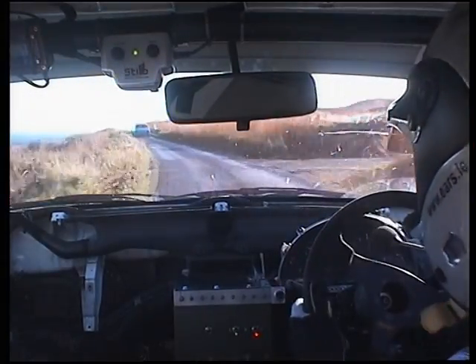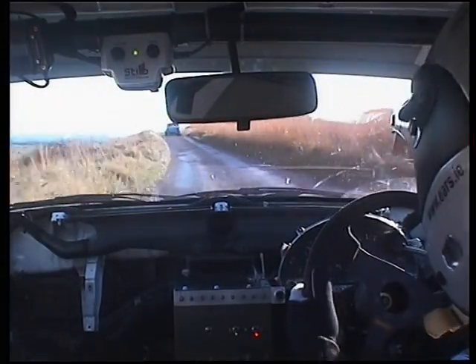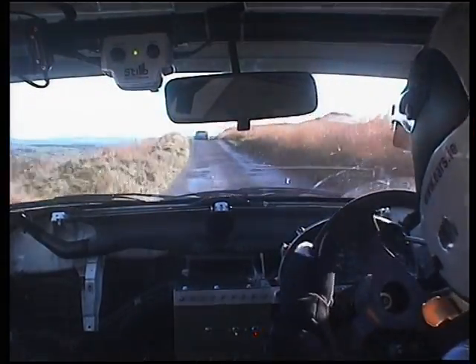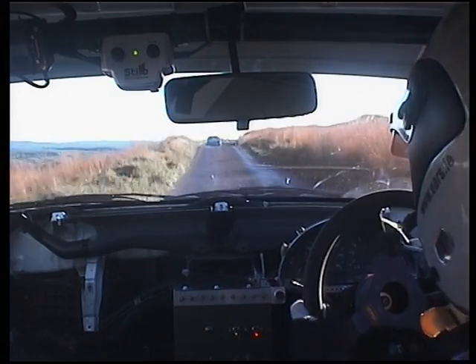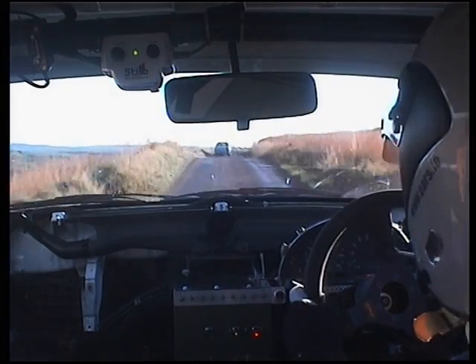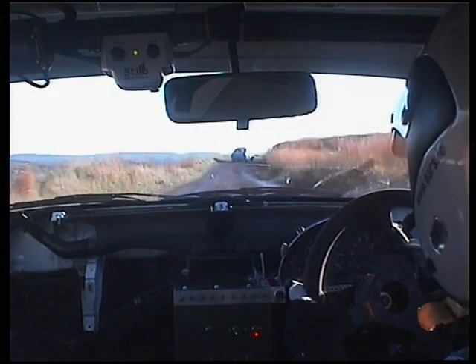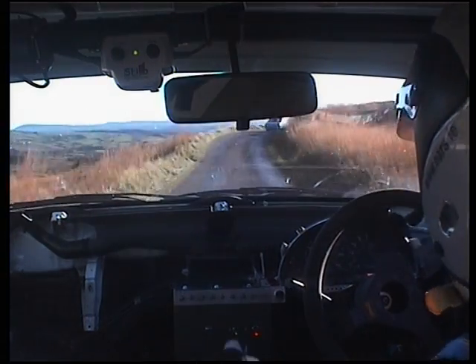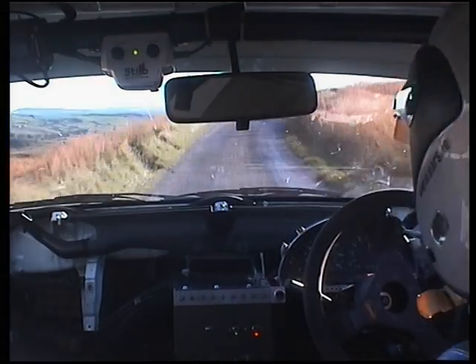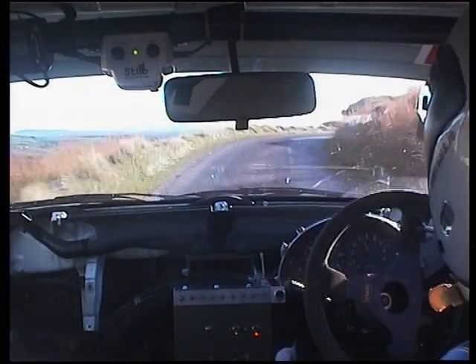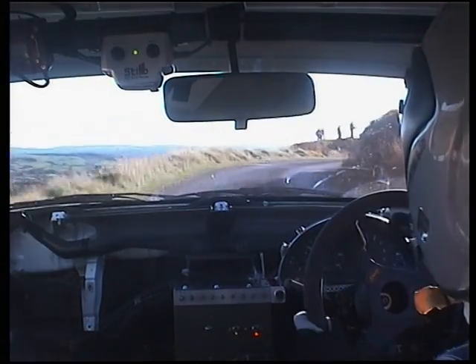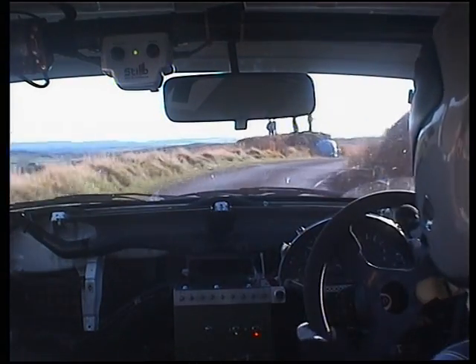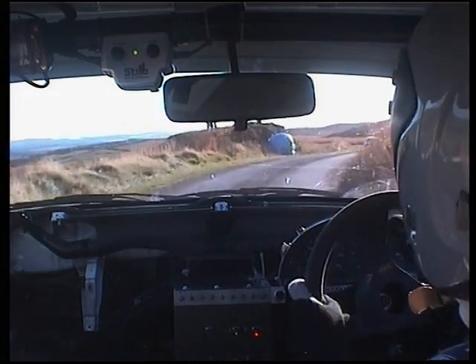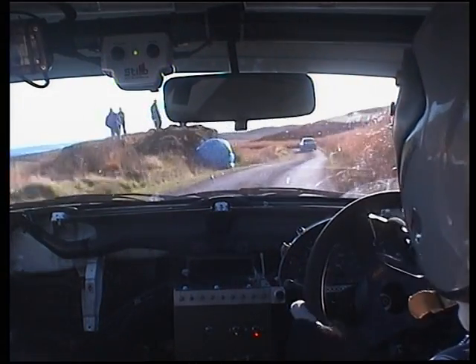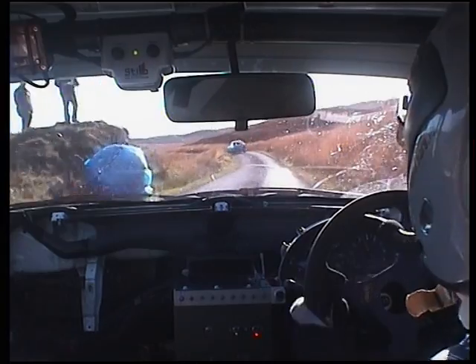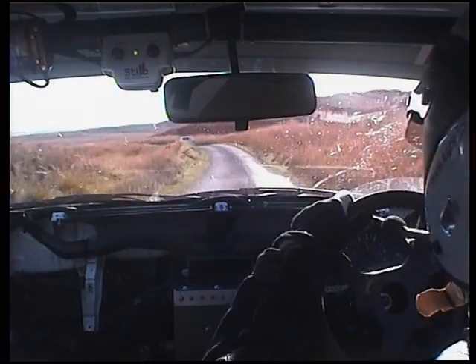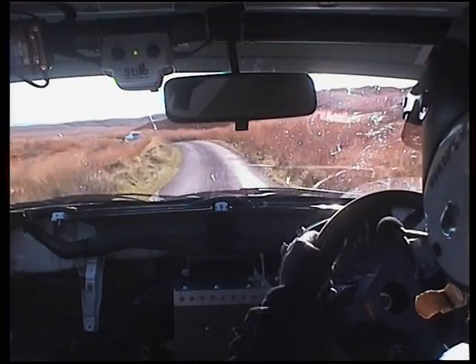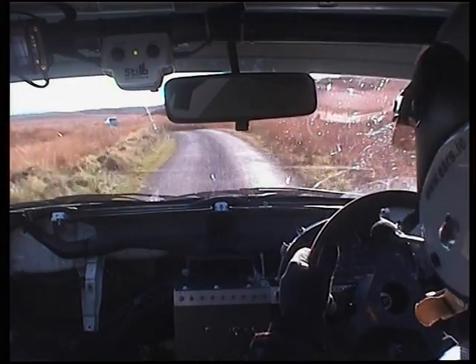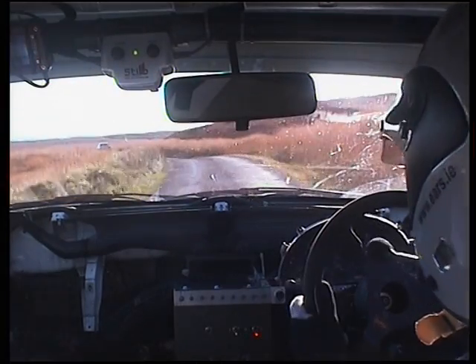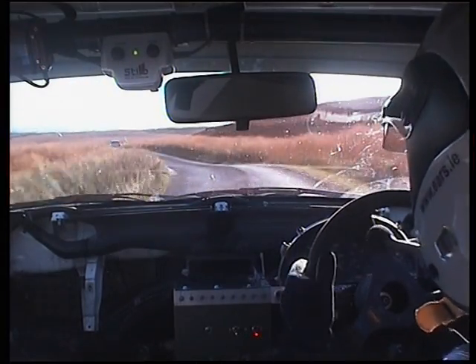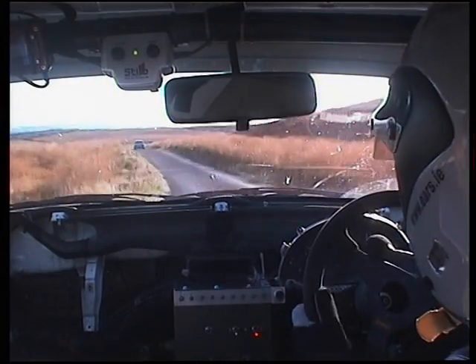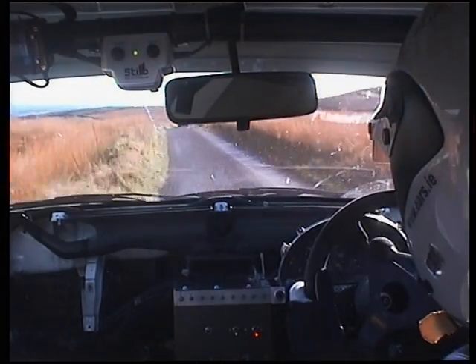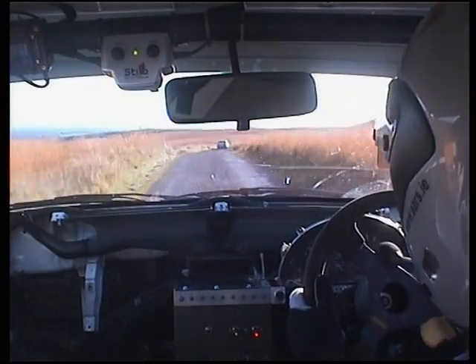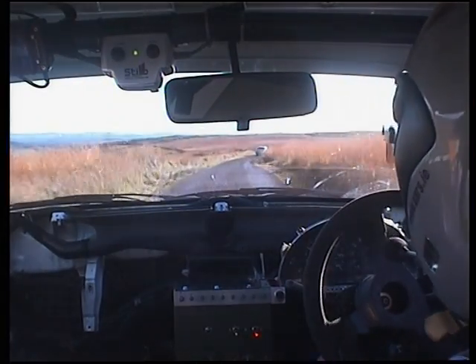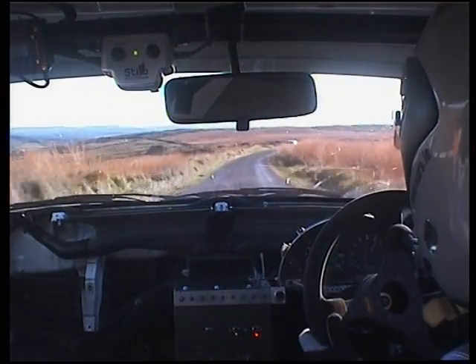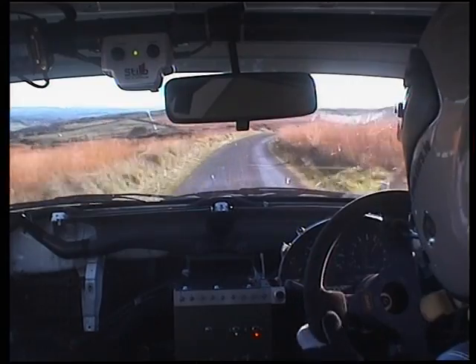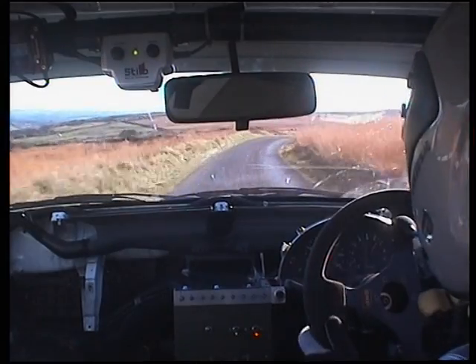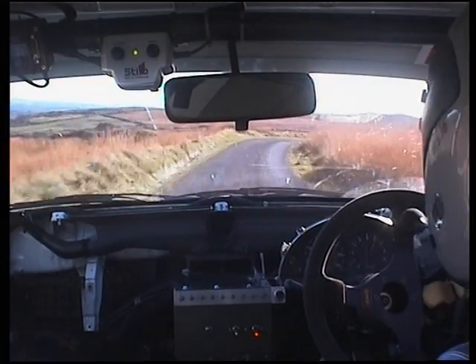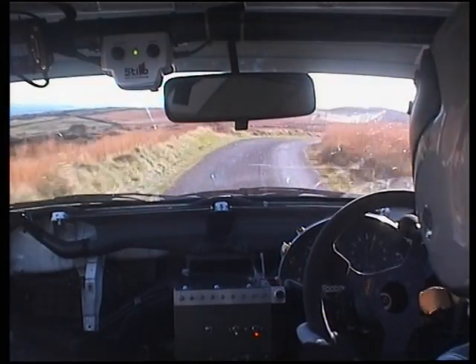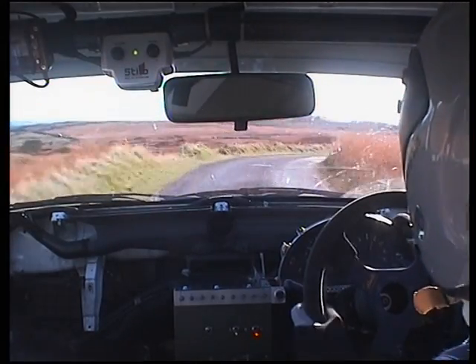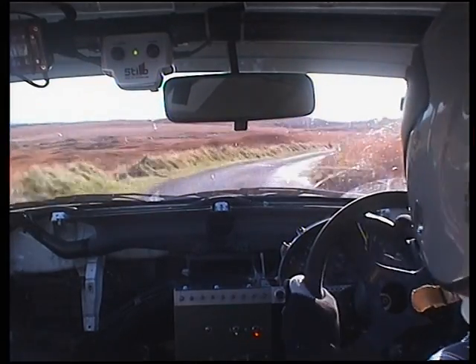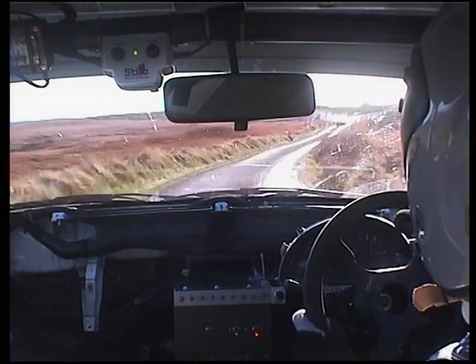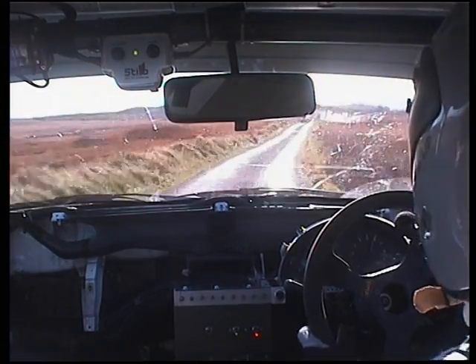Jump and tight four right, going four right now, just keep her tiny. Crest and sudden two left, crest and sudden two left, and open four right again, open four here.